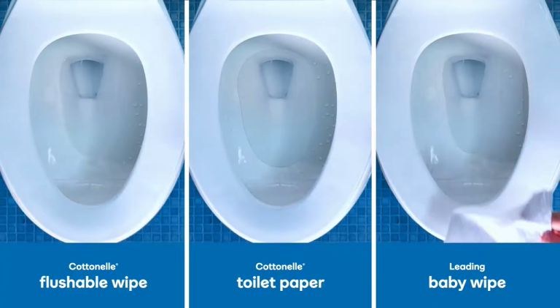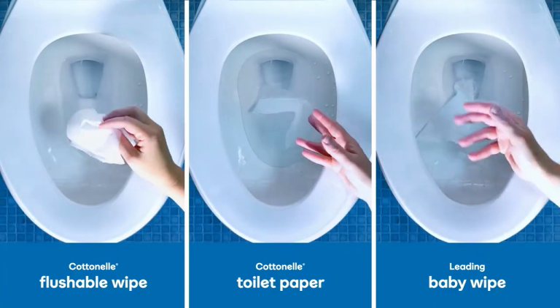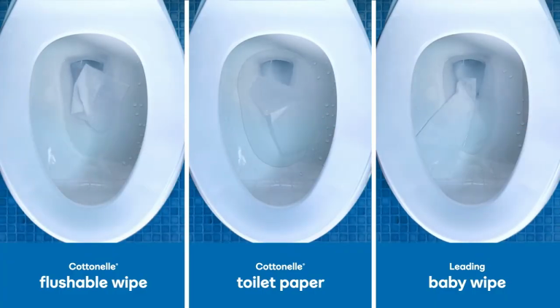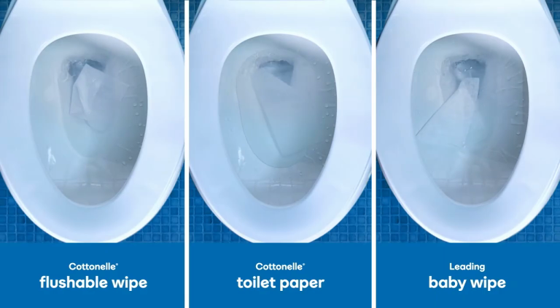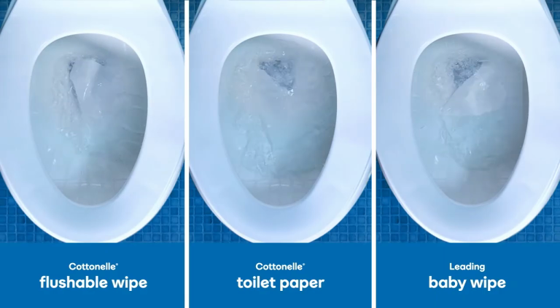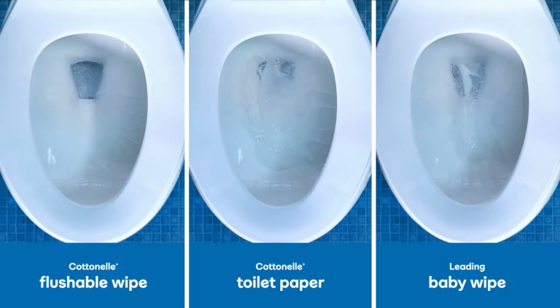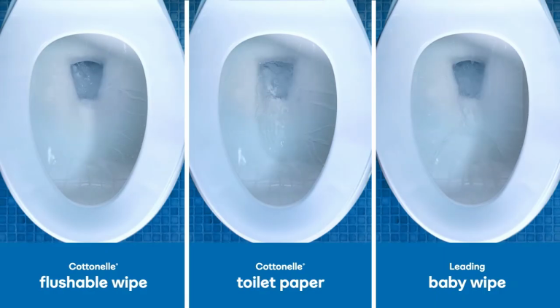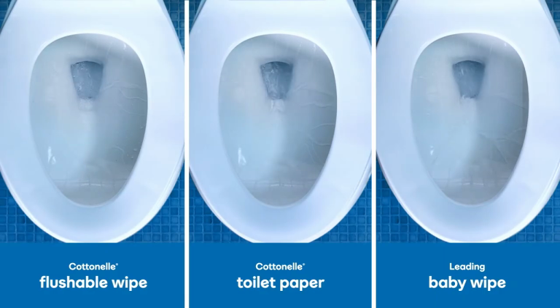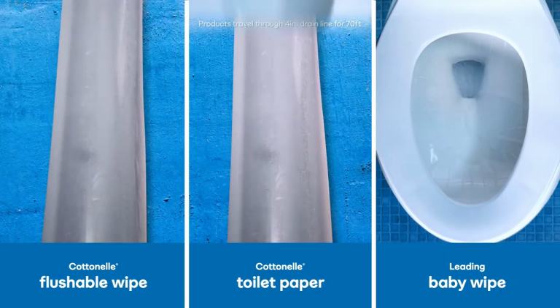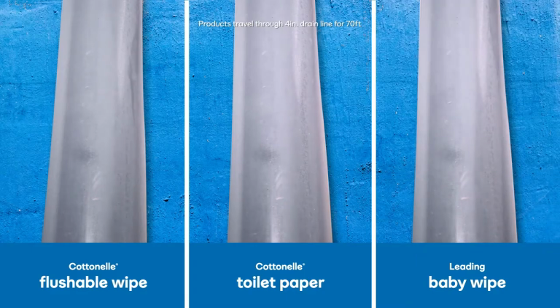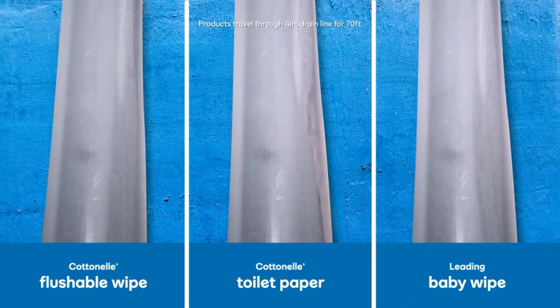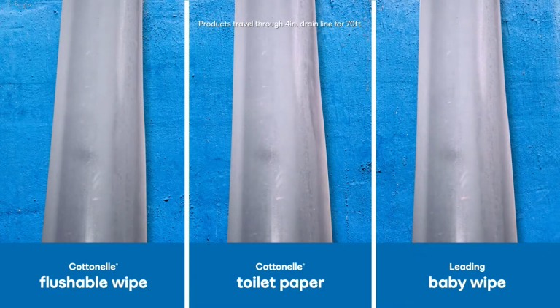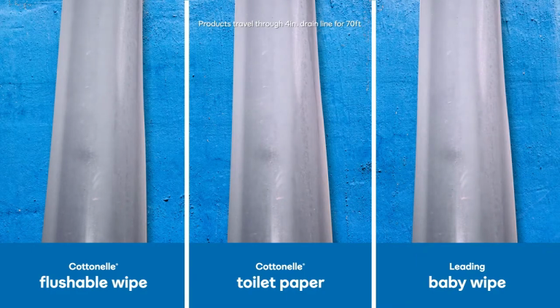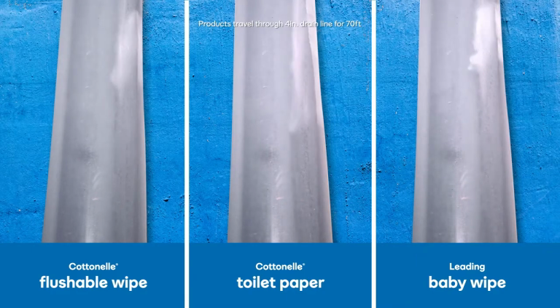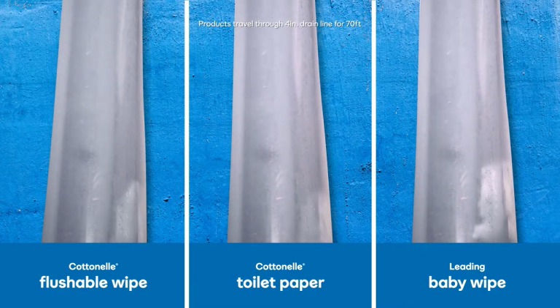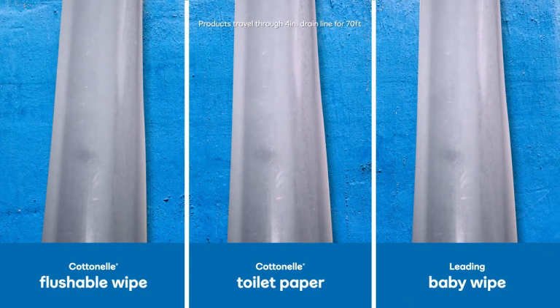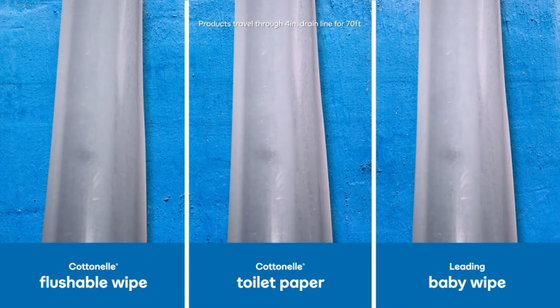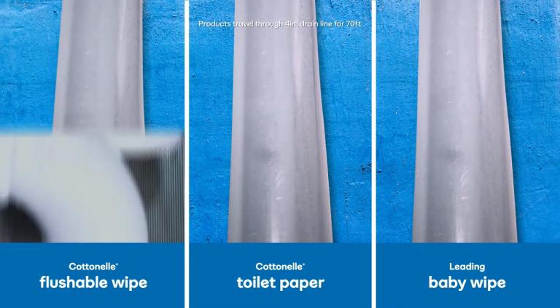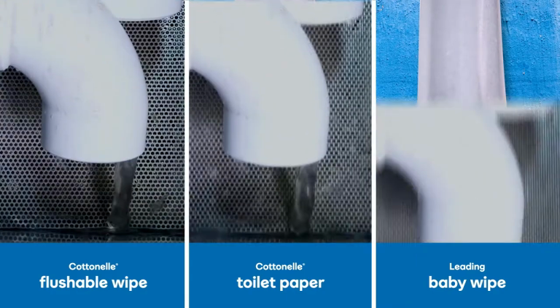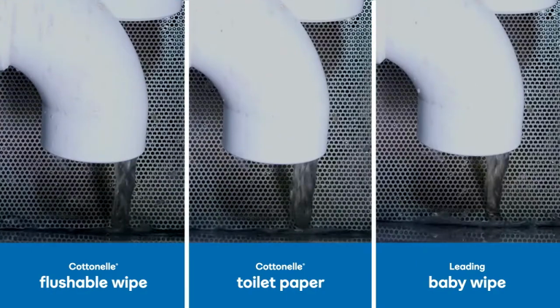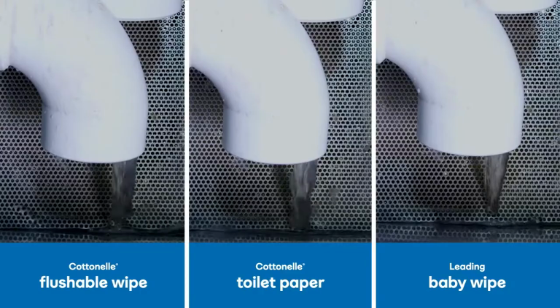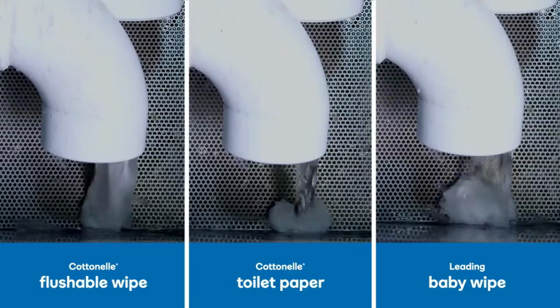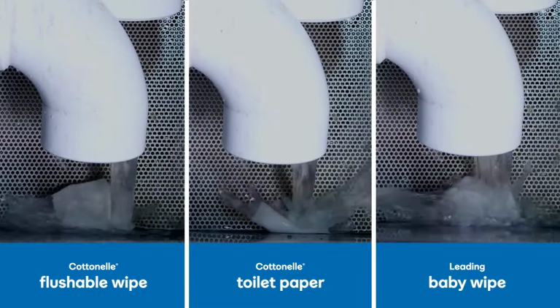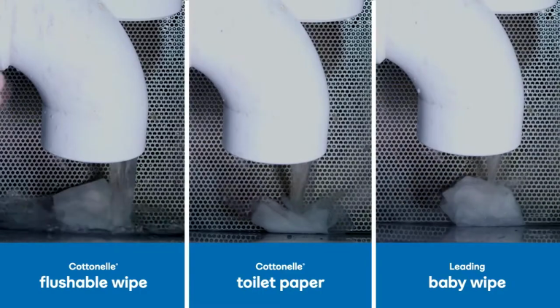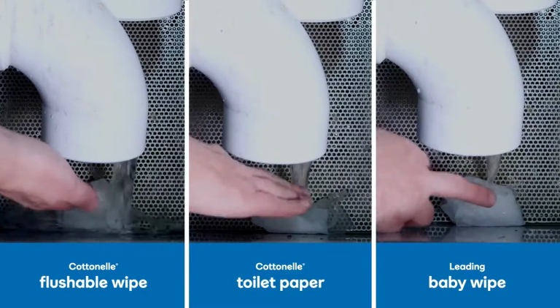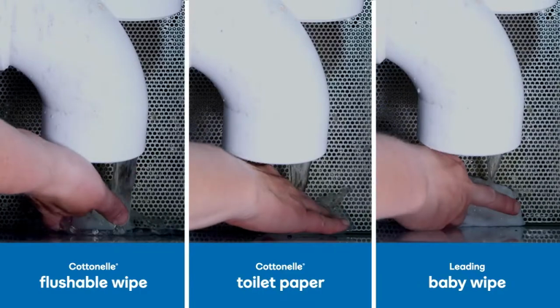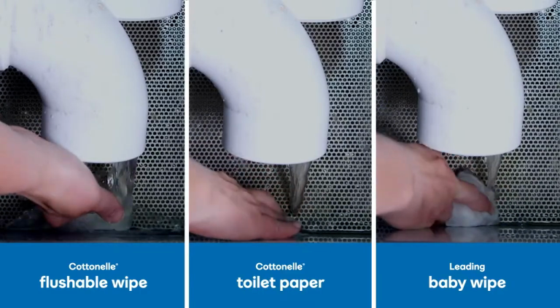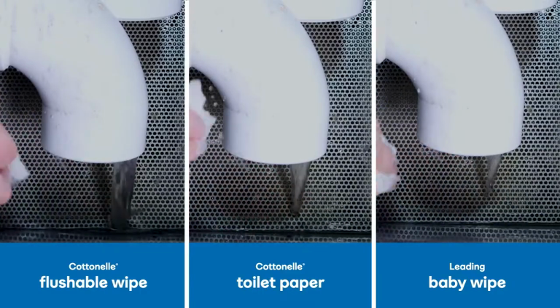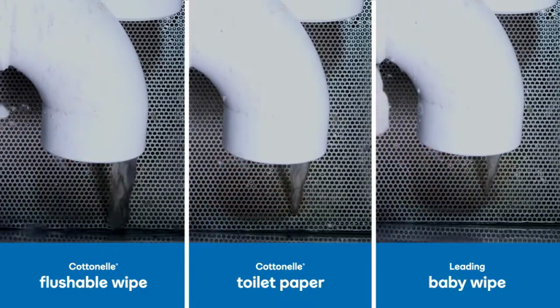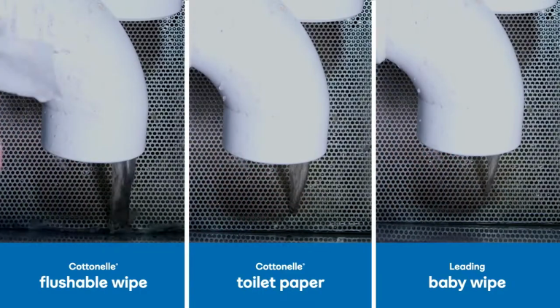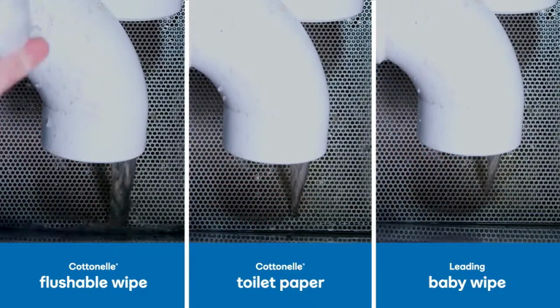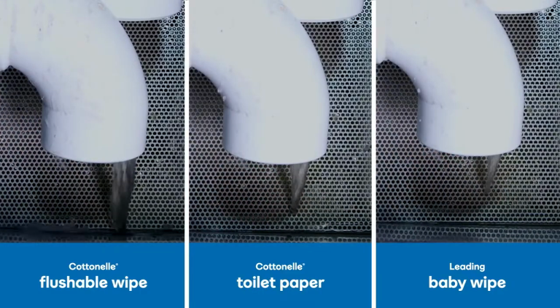First, we send down the goods. Then they travel through the drain line, just like they do at your home, and are collected to further ensure that they continue to break down after leaving your pipes on the way to the wastewater utility plant.